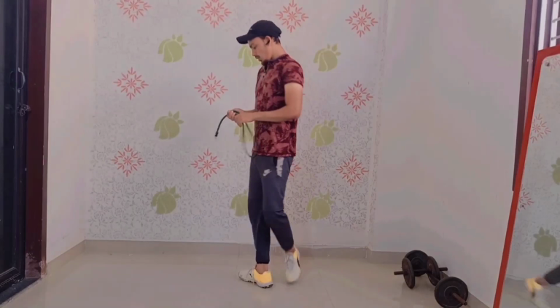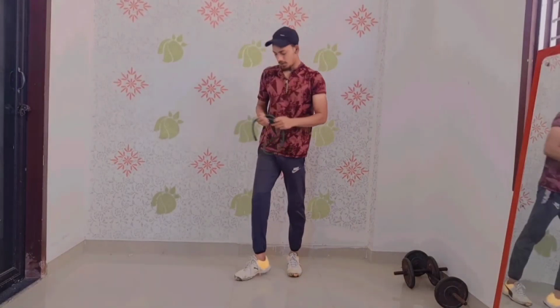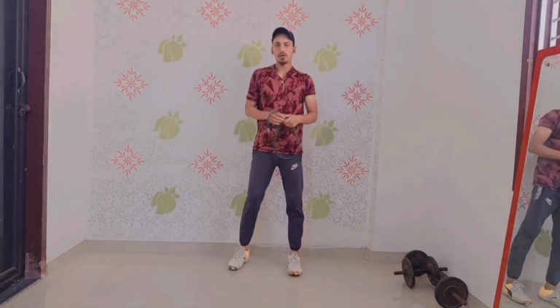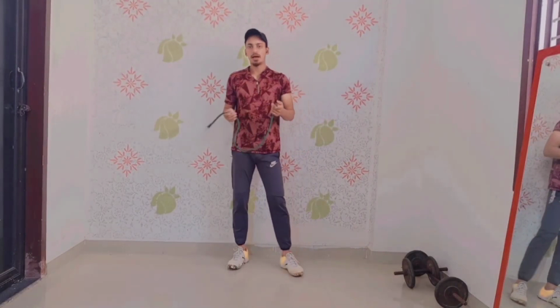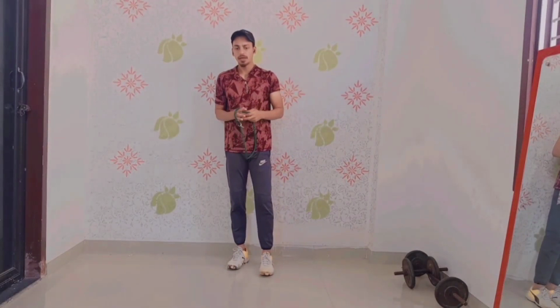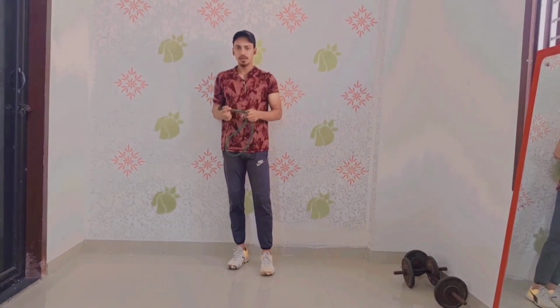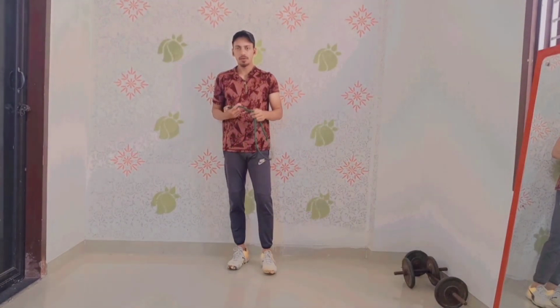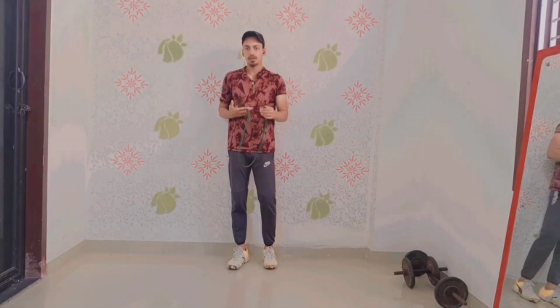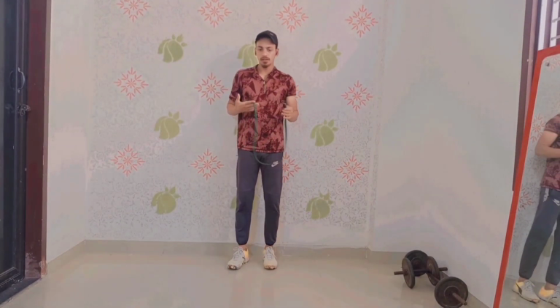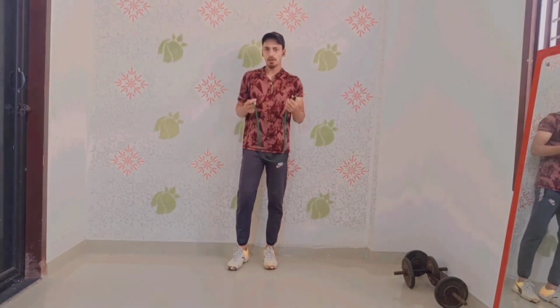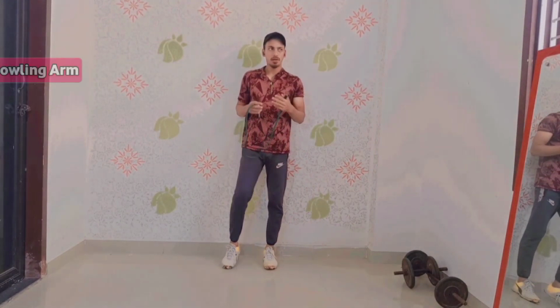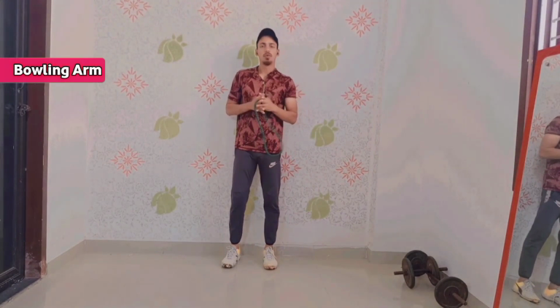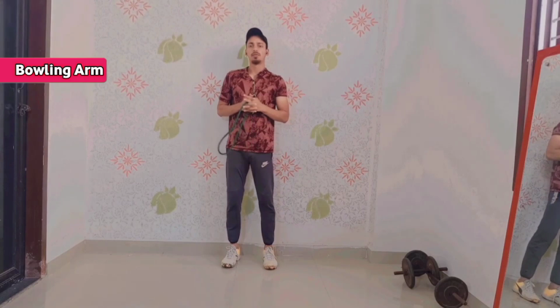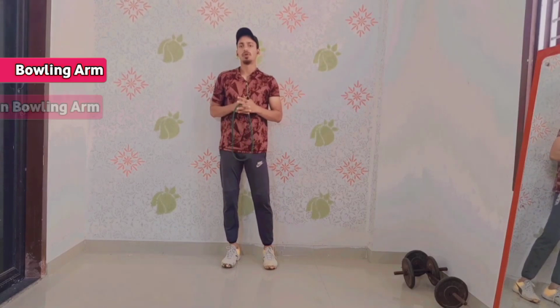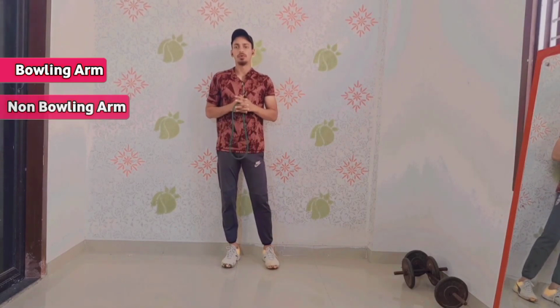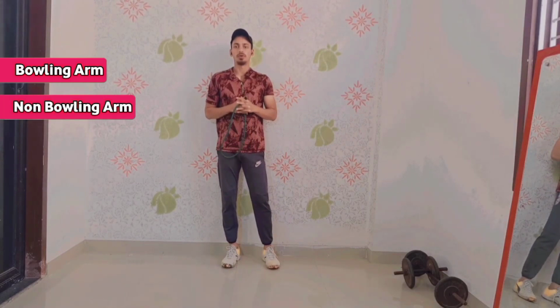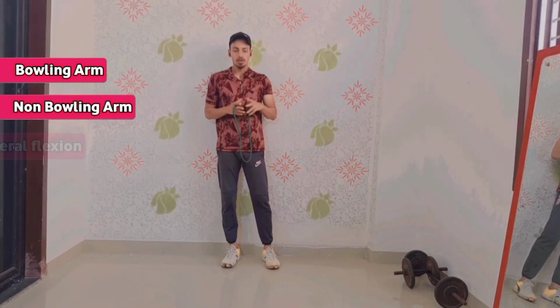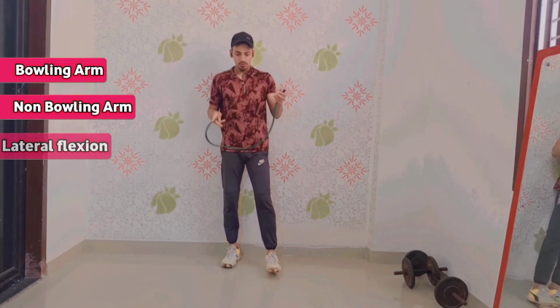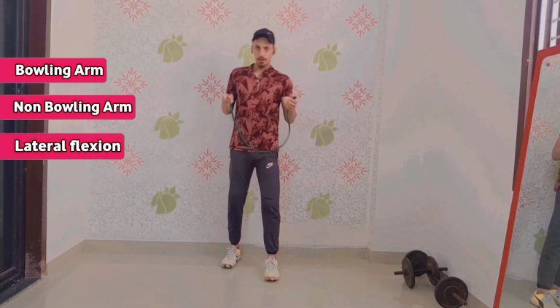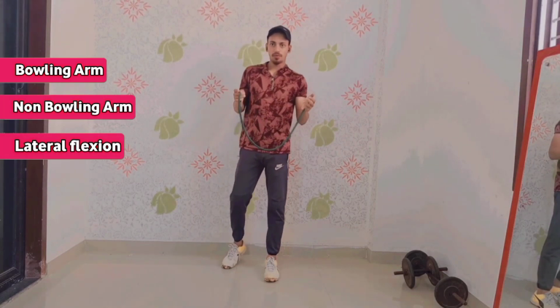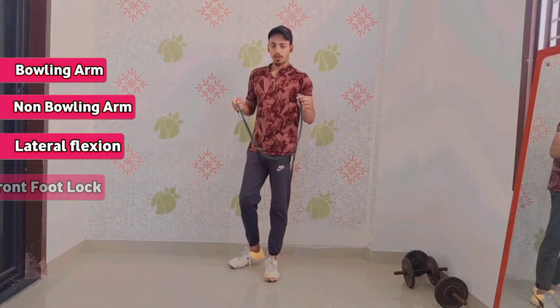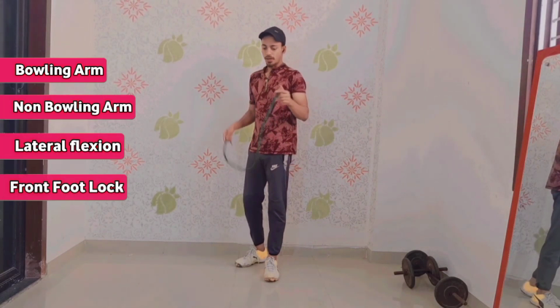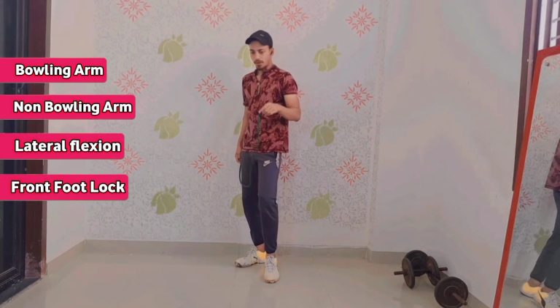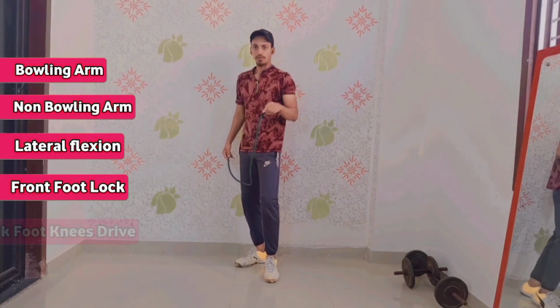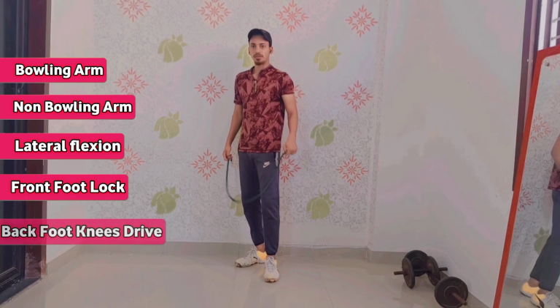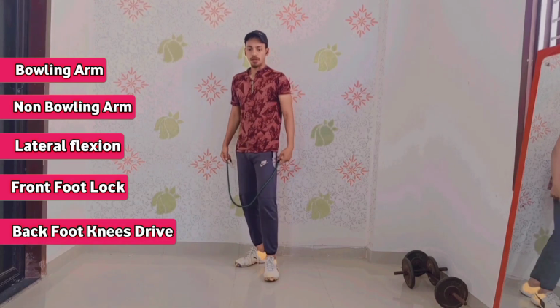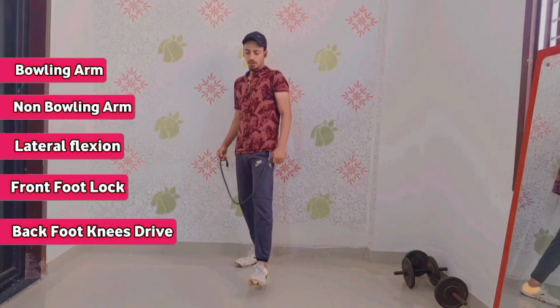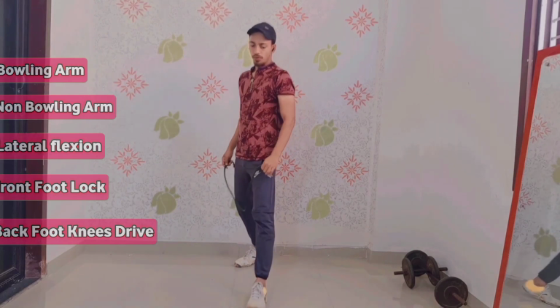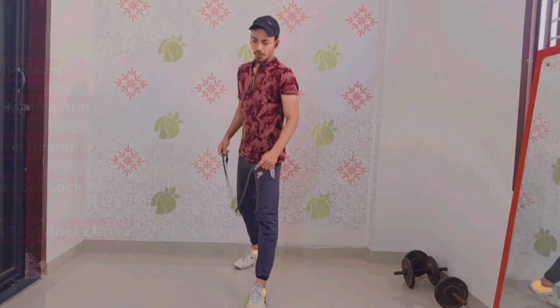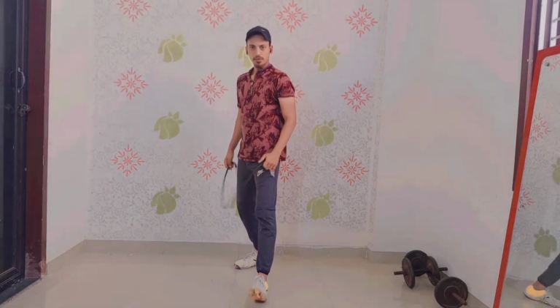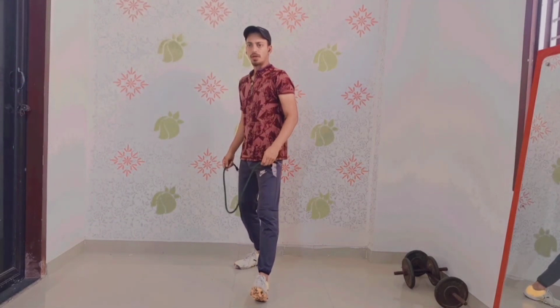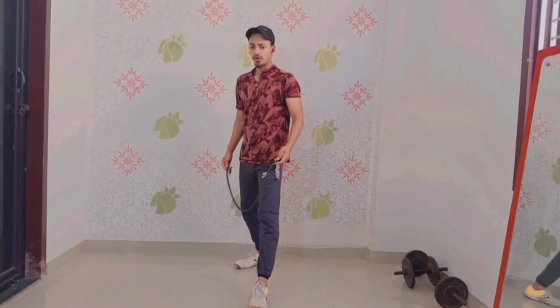Hello guys, today we have a drill with our balling arm. Our body ball is a little flexion. We have a drill in the middle of the ground.